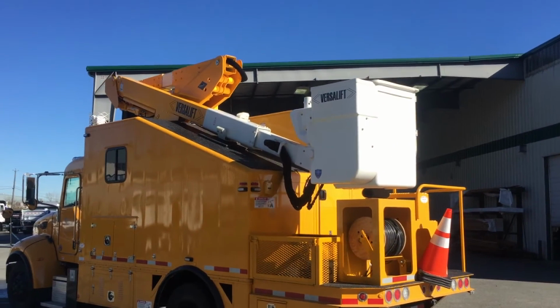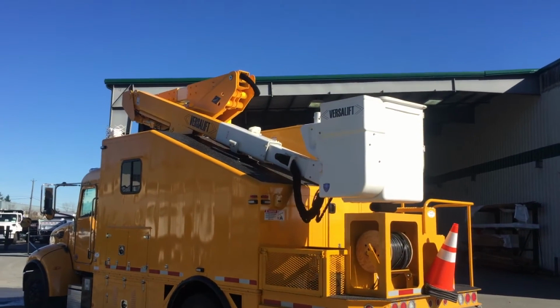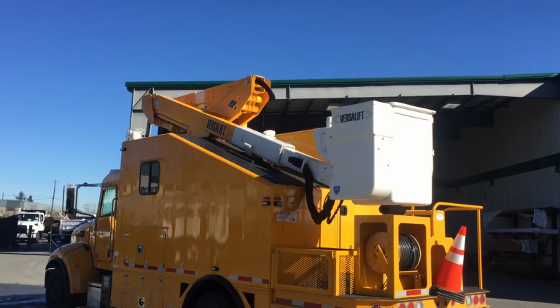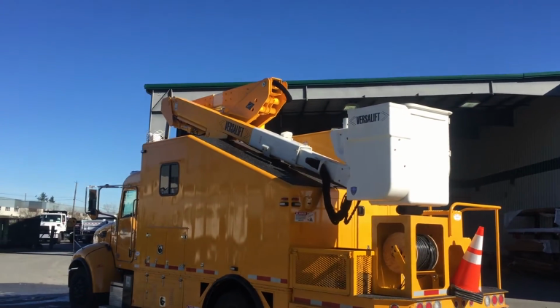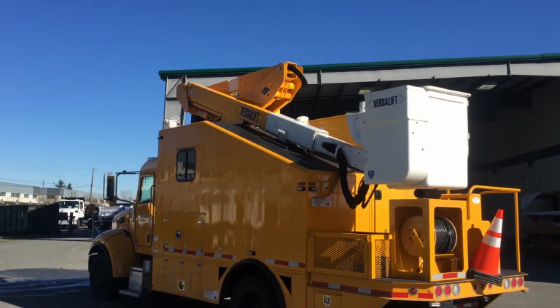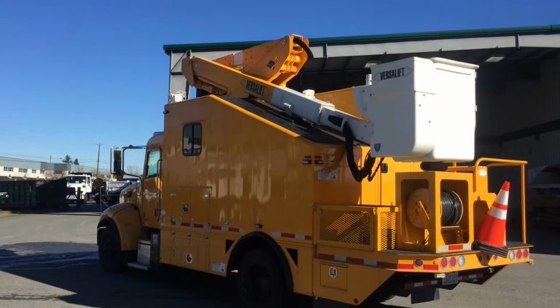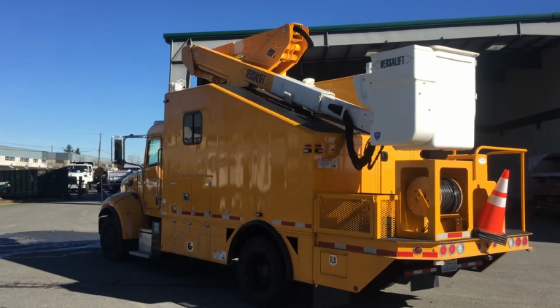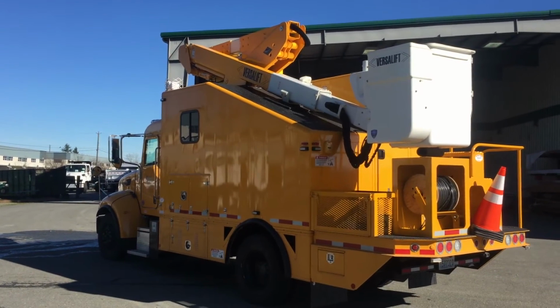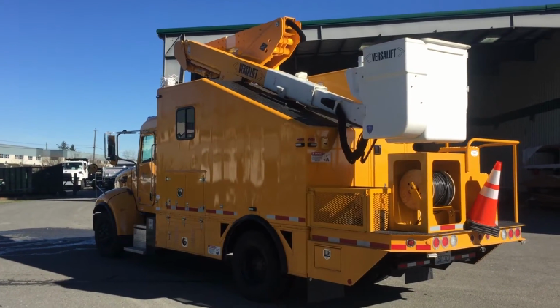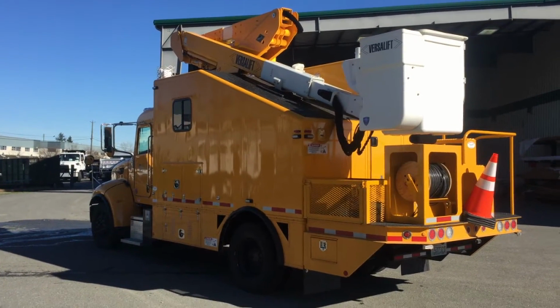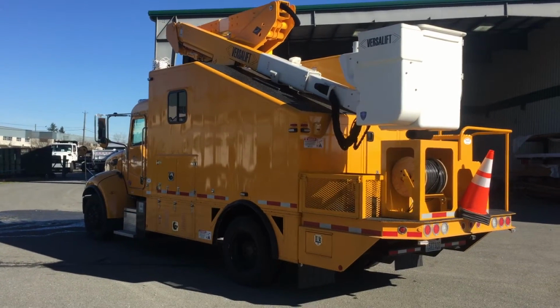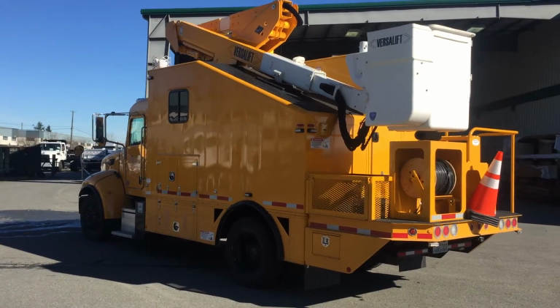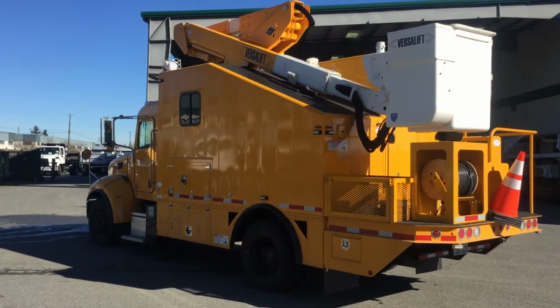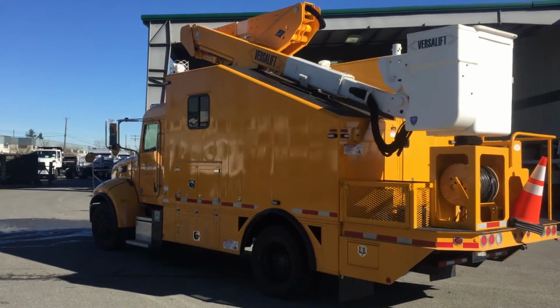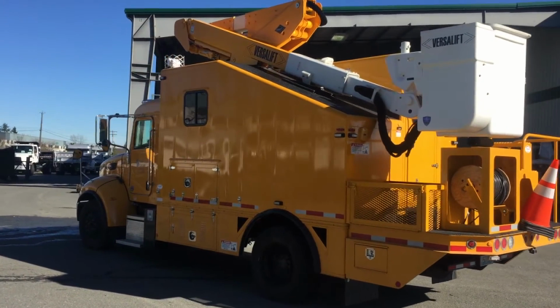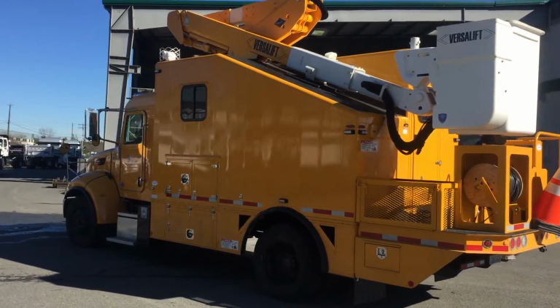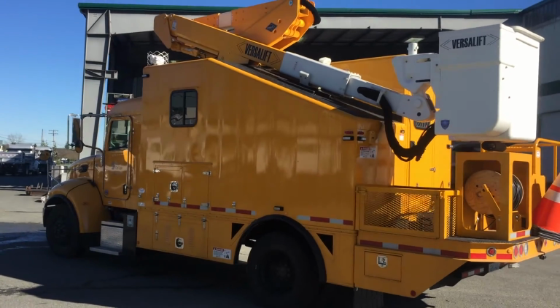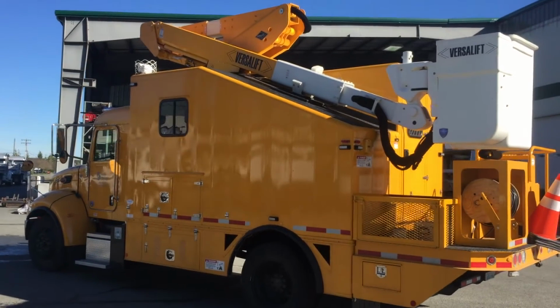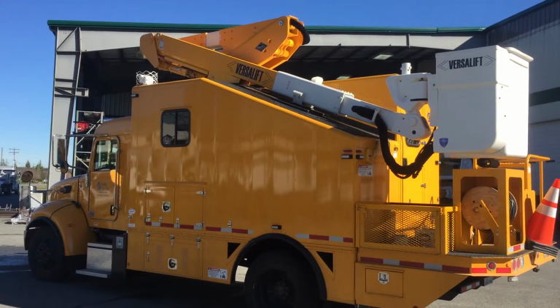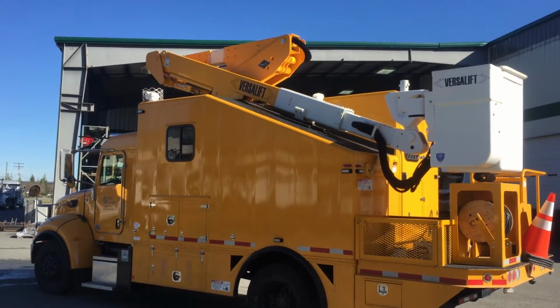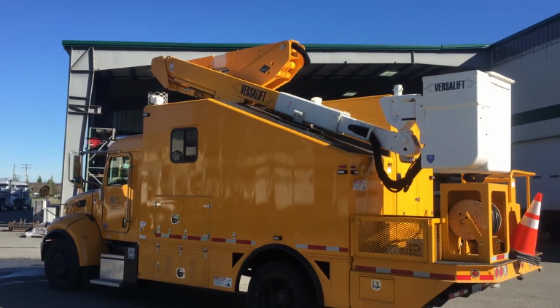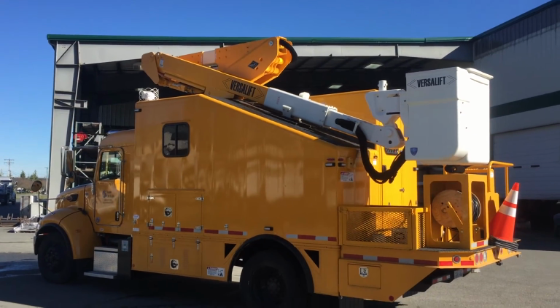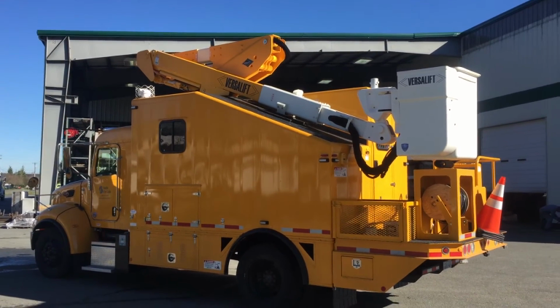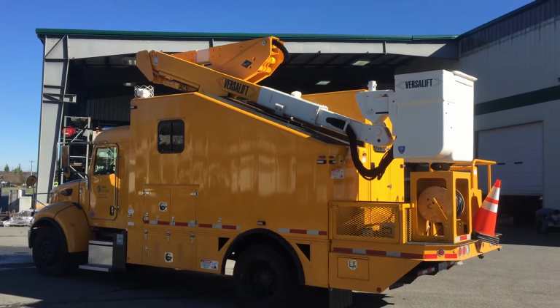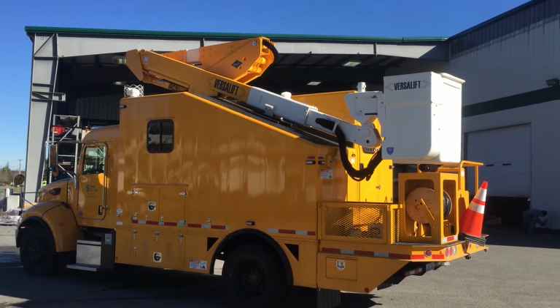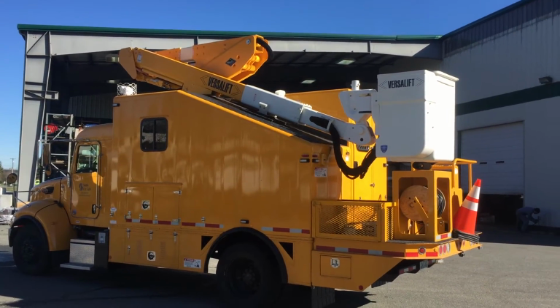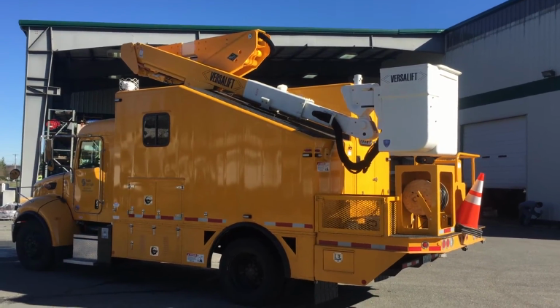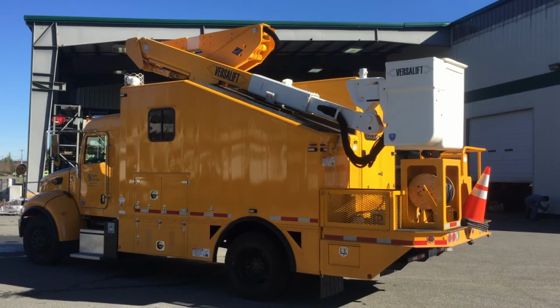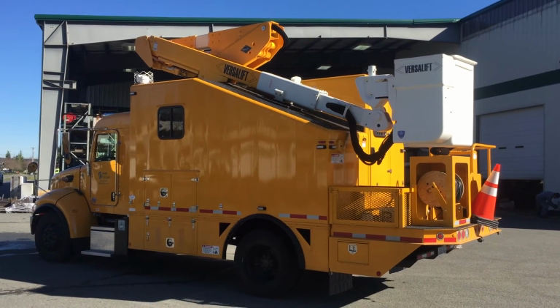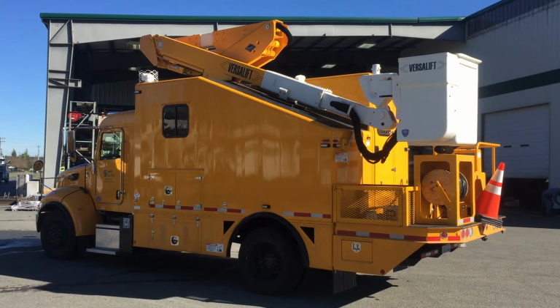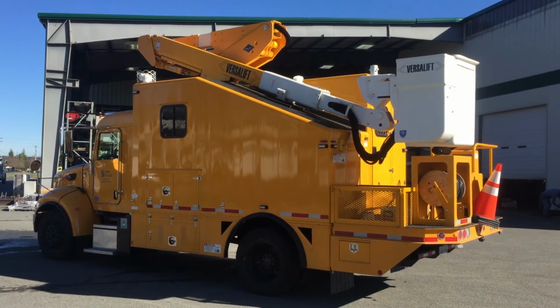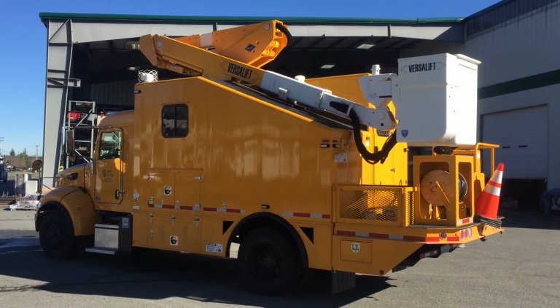So to recap: a VST40 VersaLift aerial bucket on a customized Tri-Van aluminum van body on a Peterbilt cab. We'd be happy to share more details — specifications, drawings, and pricing. Just give us a call.